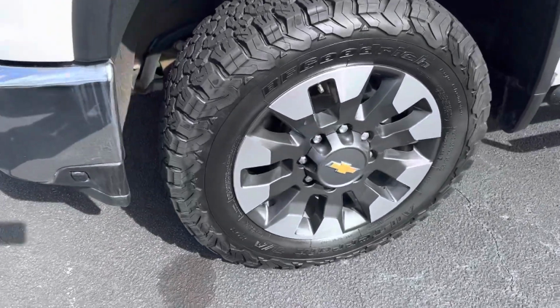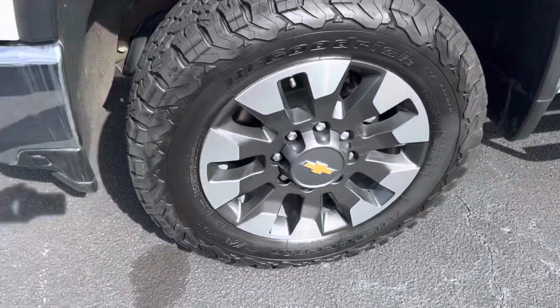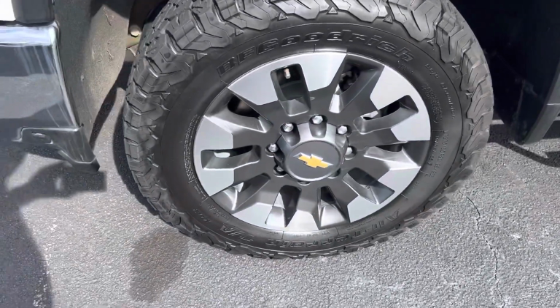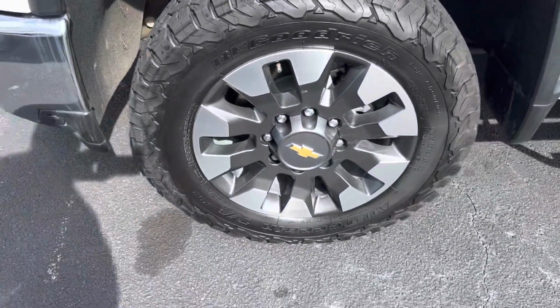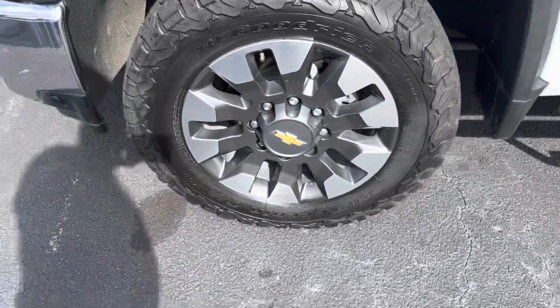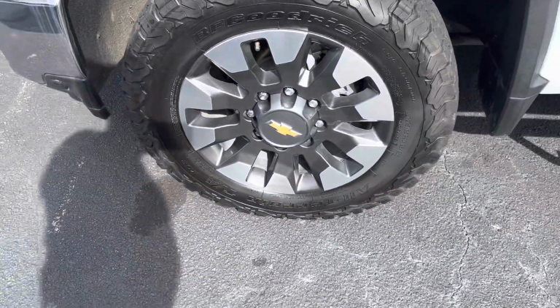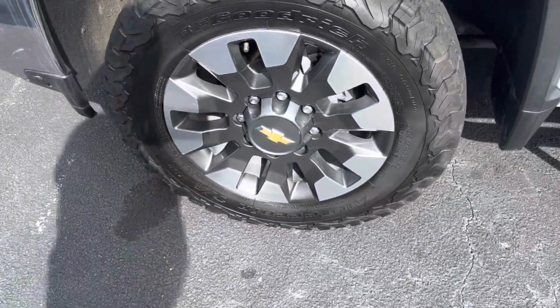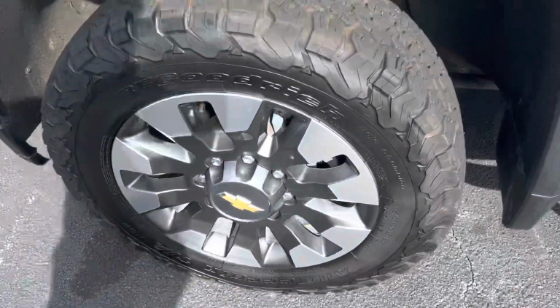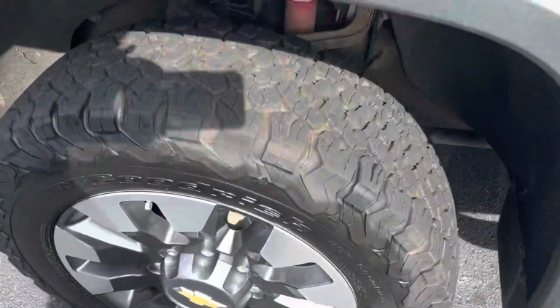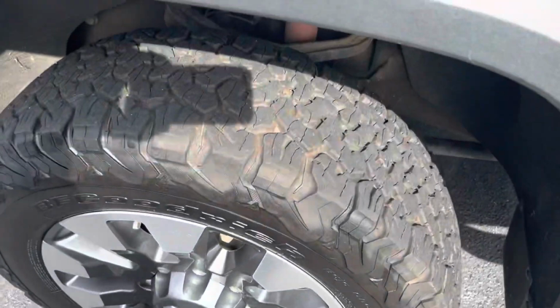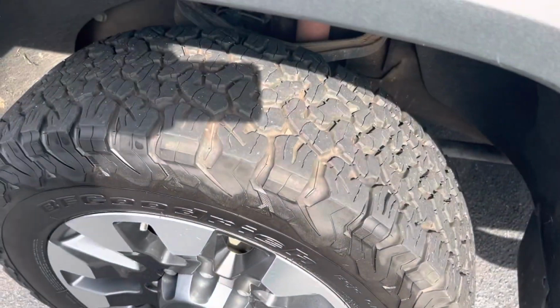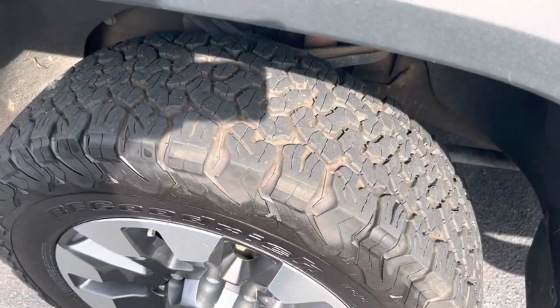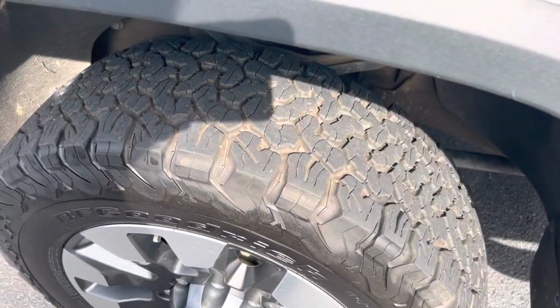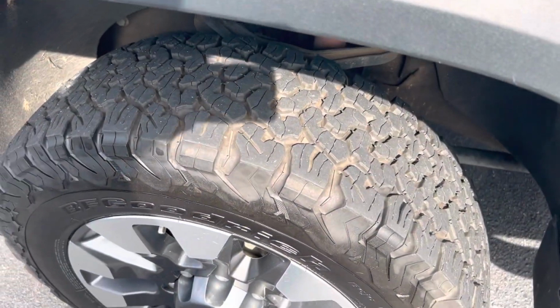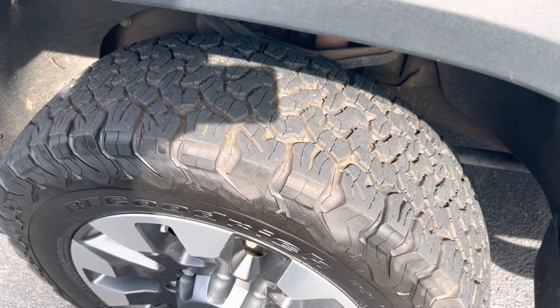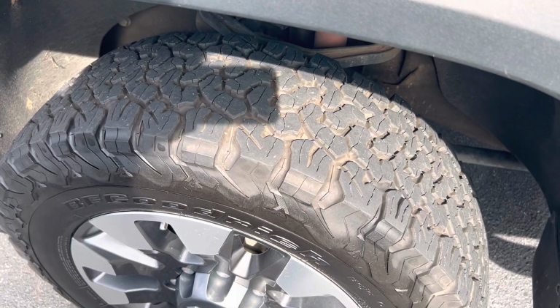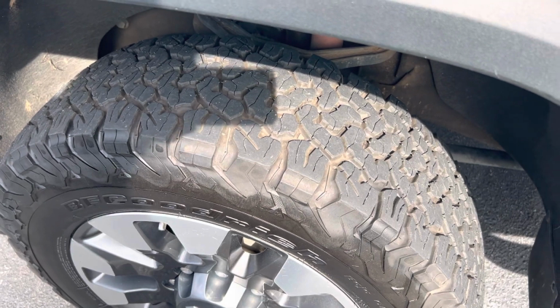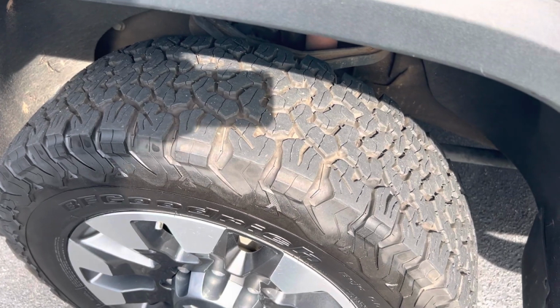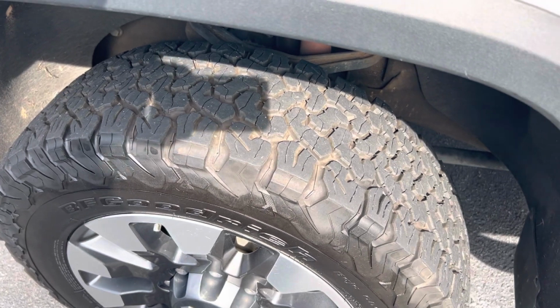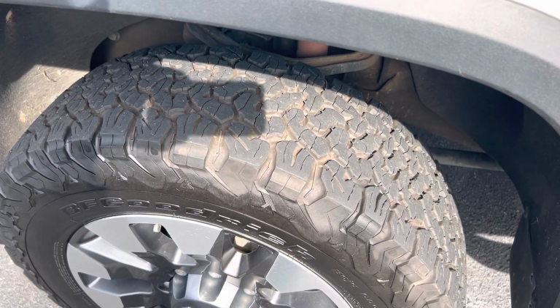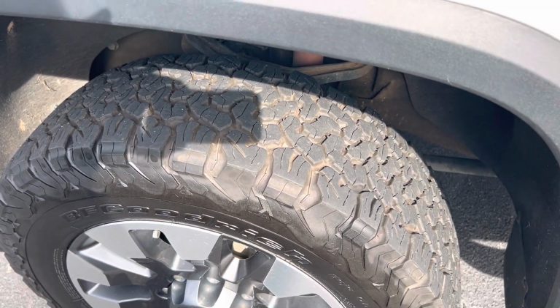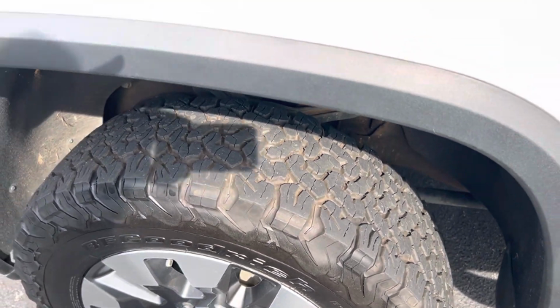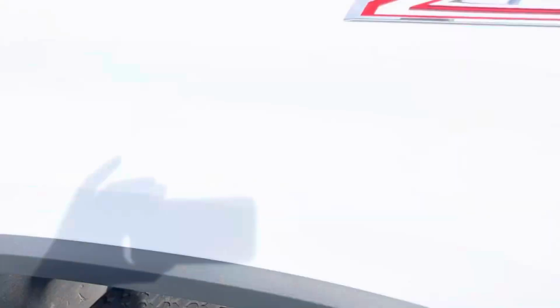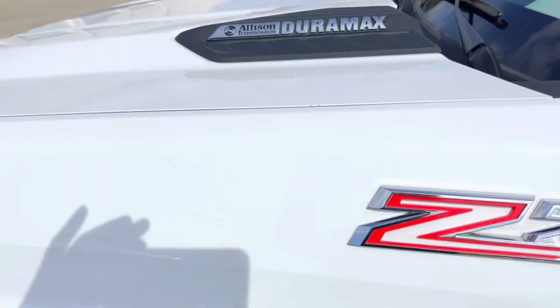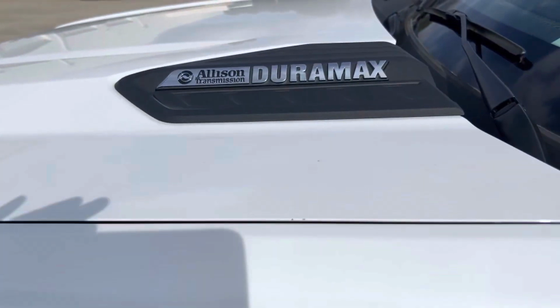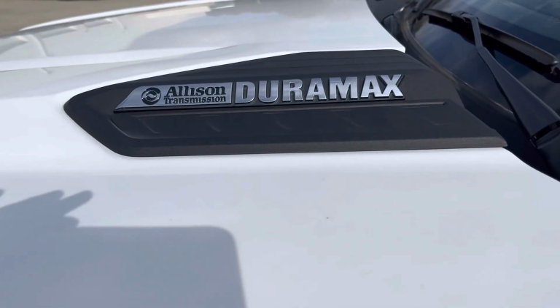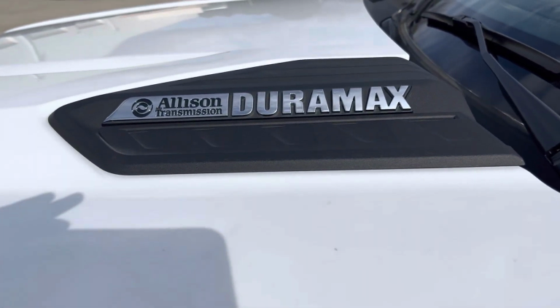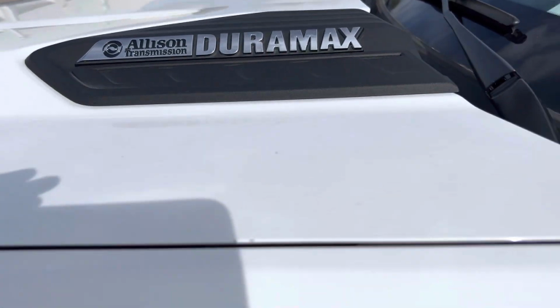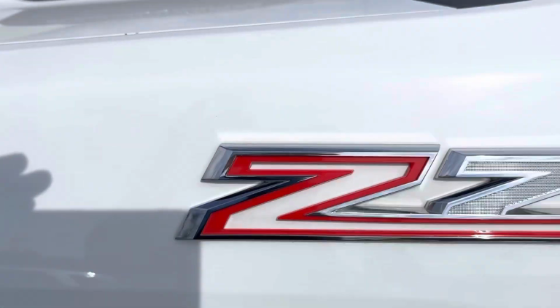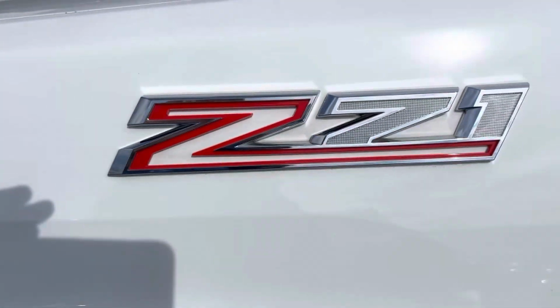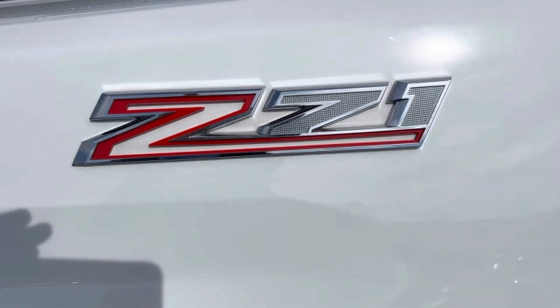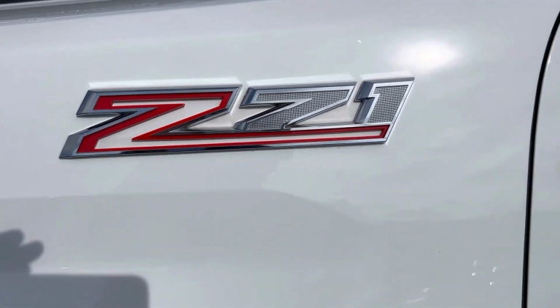Gorgeous looking alloy wheel. You can see basically brand new BF Goodrich tires on there, so that won't be a concern anytime soon. Duramax Z71.